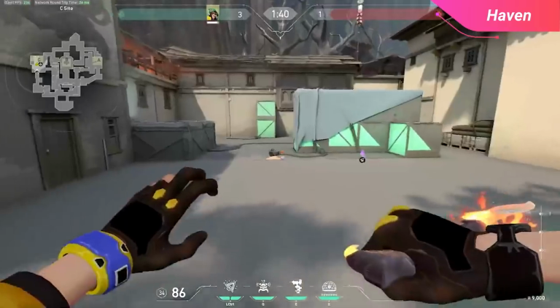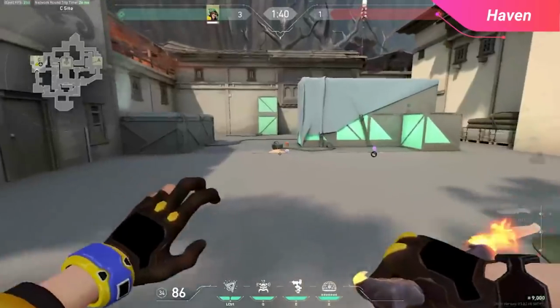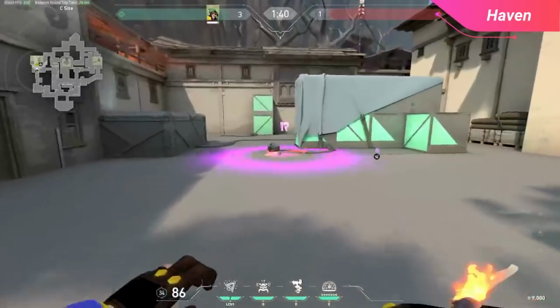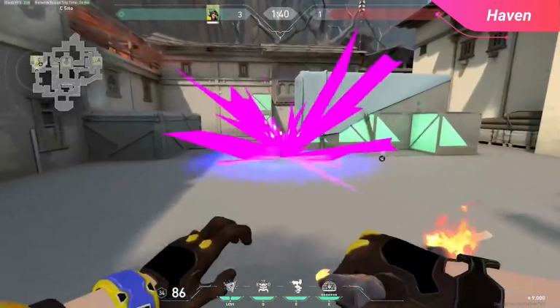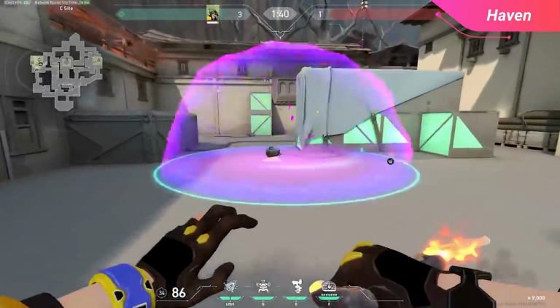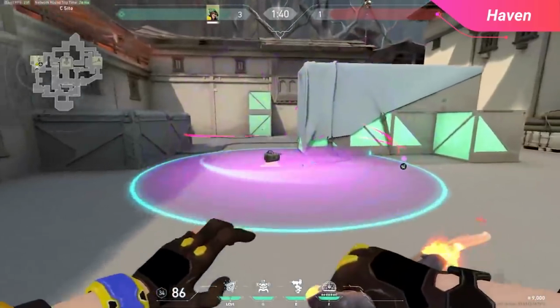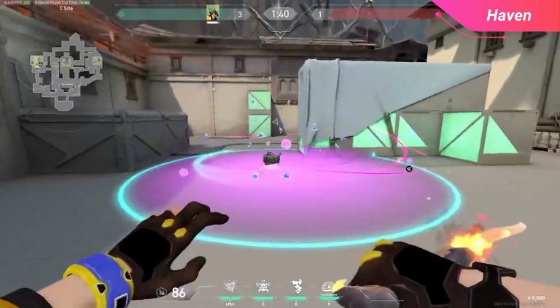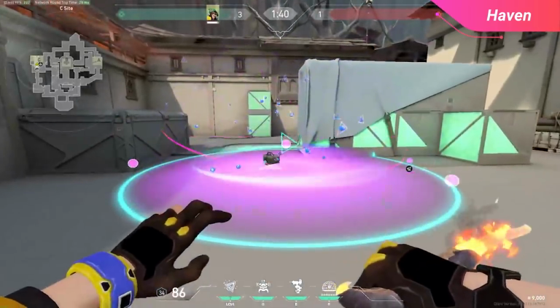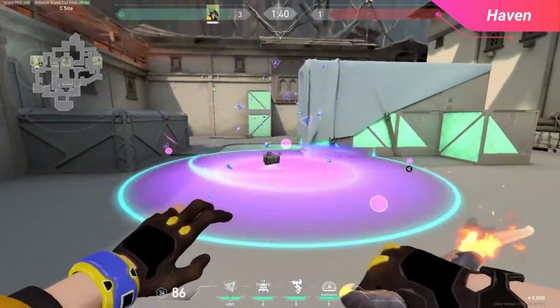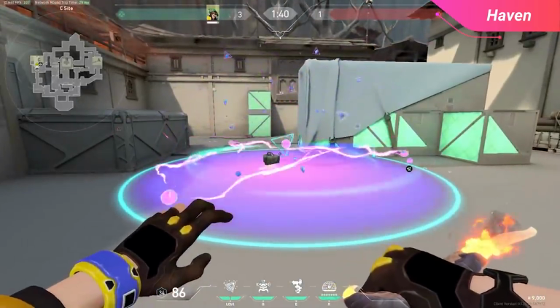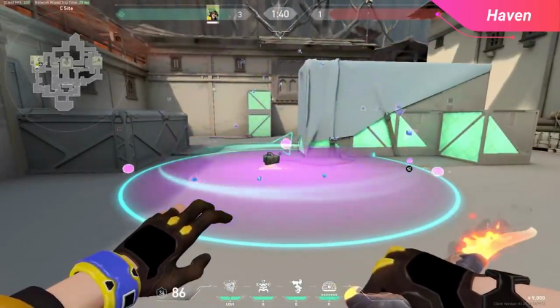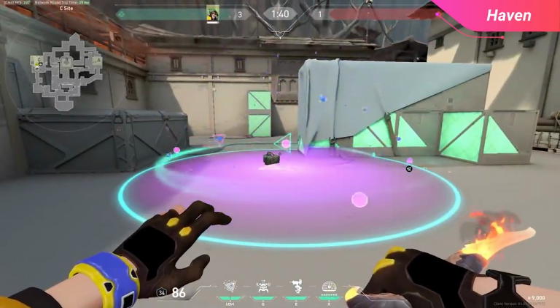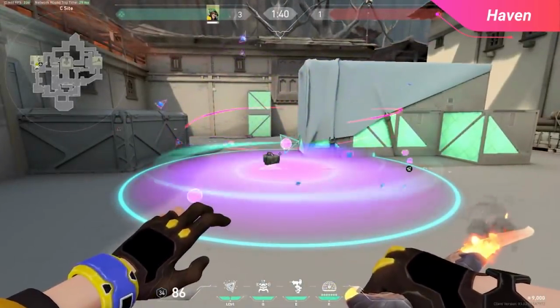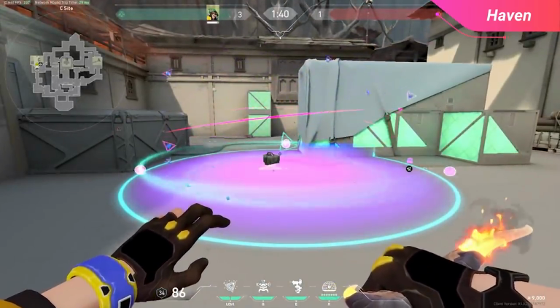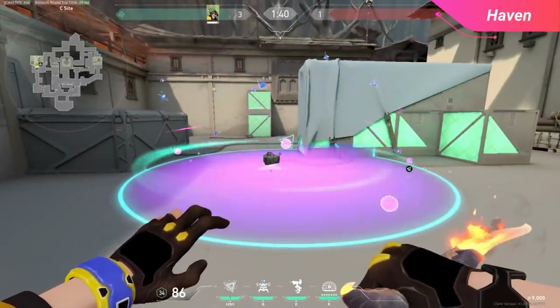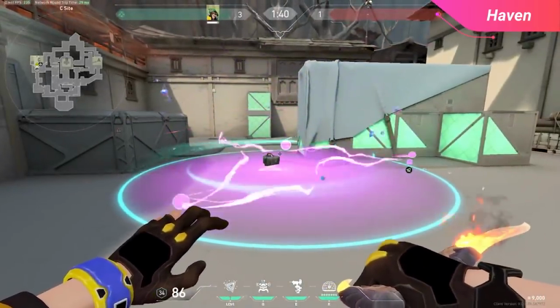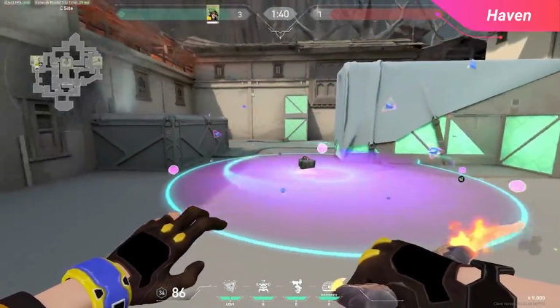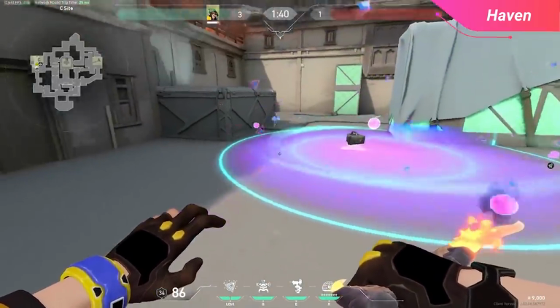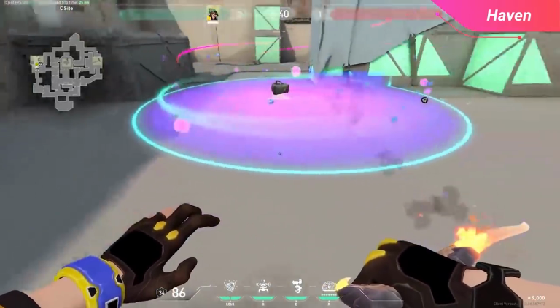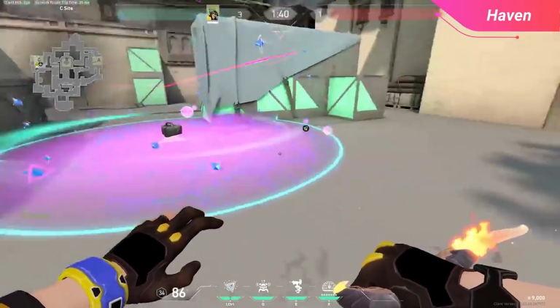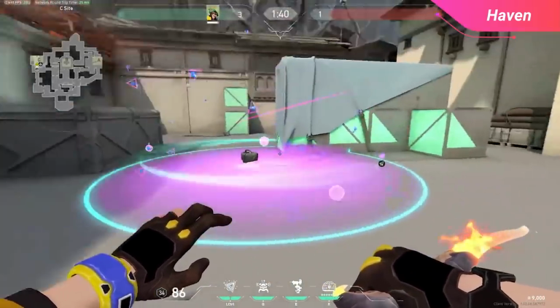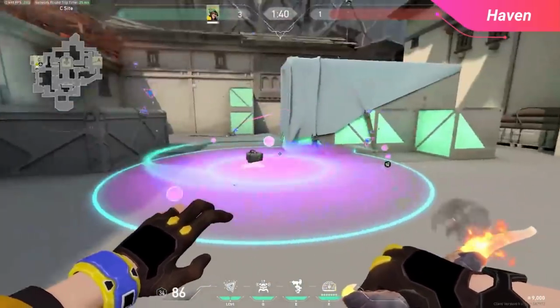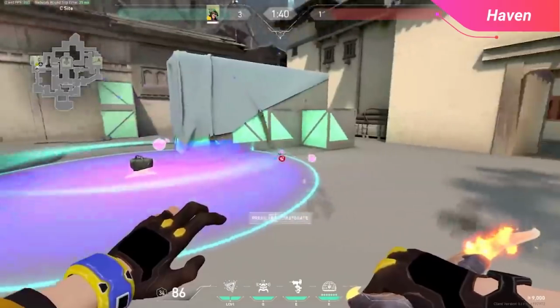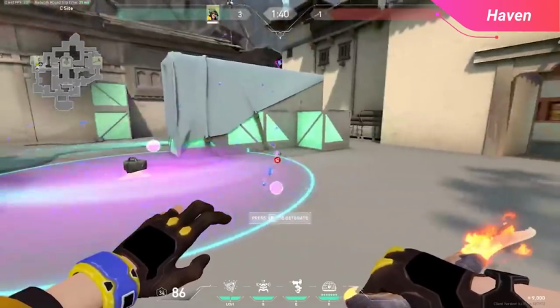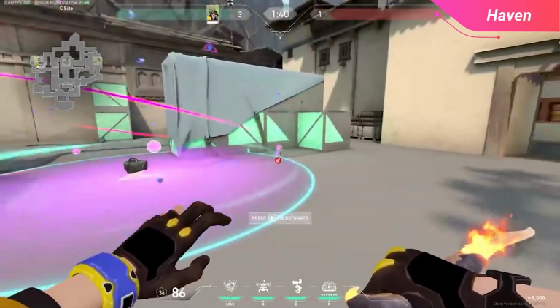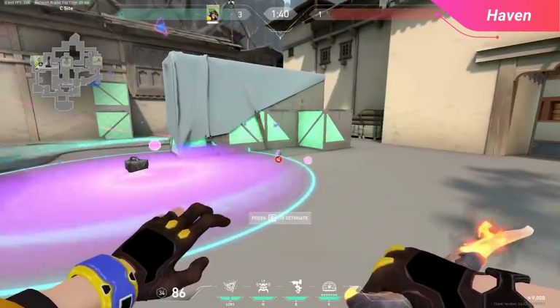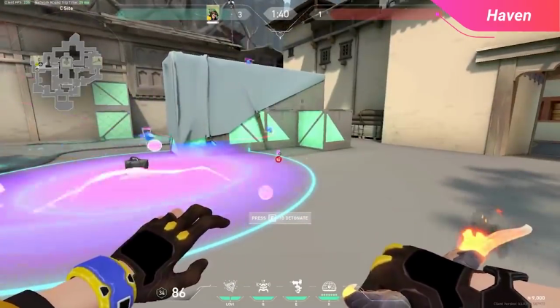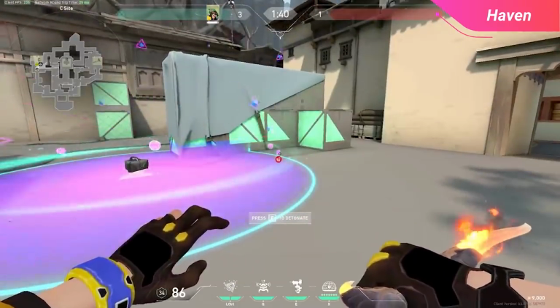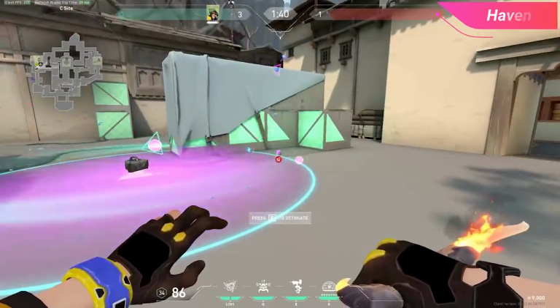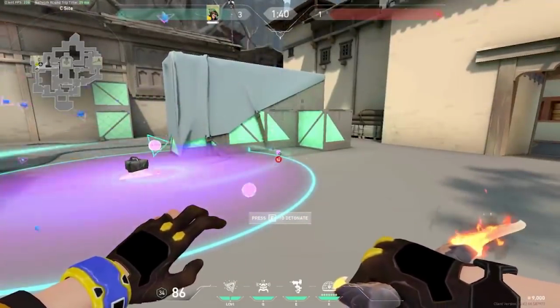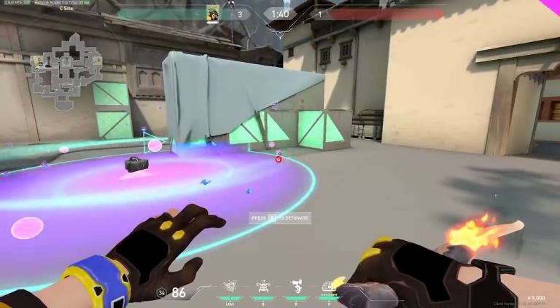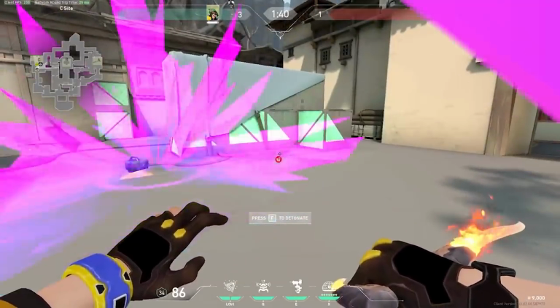With both of these nano swarms you have two perfect mollies that cover the entirety of the defuse locations and force the enemy to walk through a ton of nano swarm cover if they want to push down long.